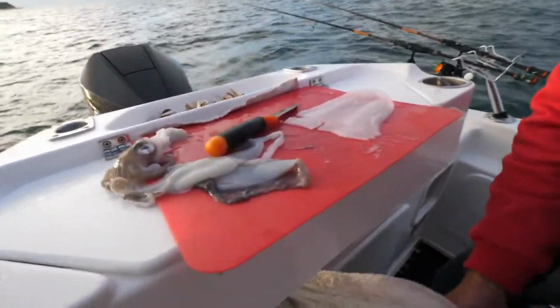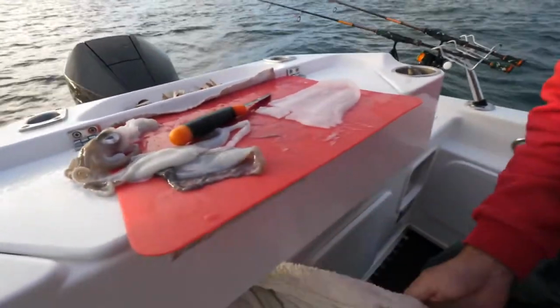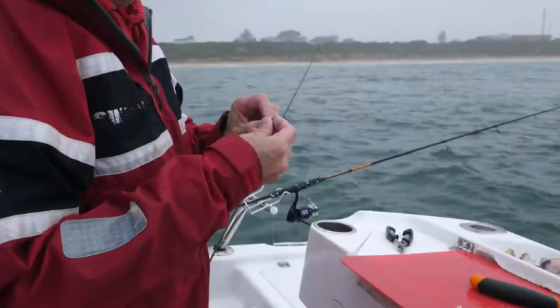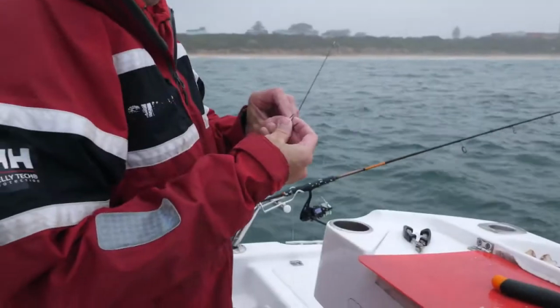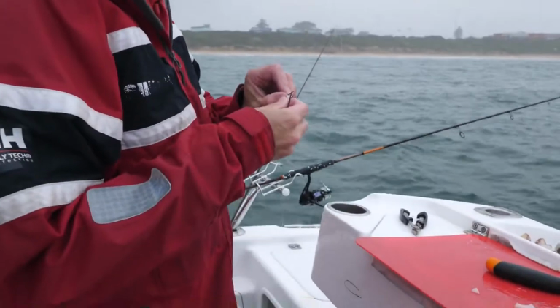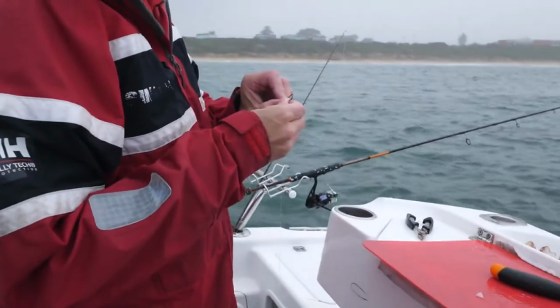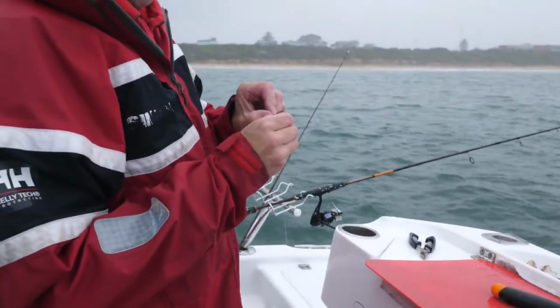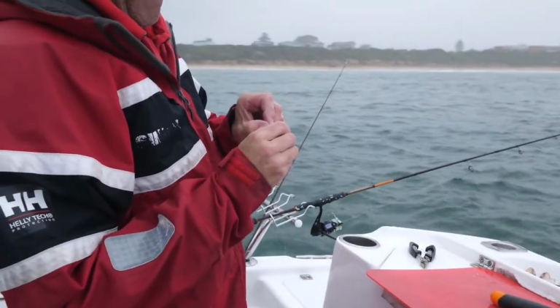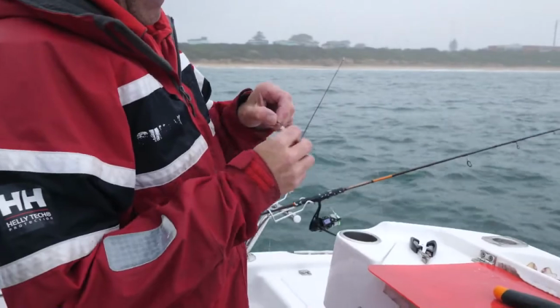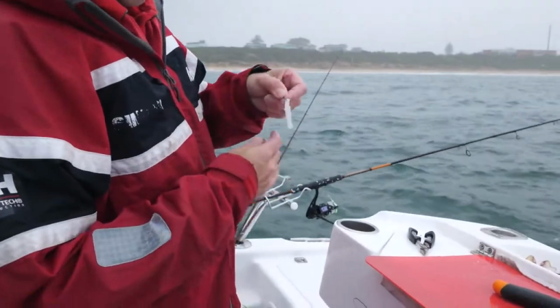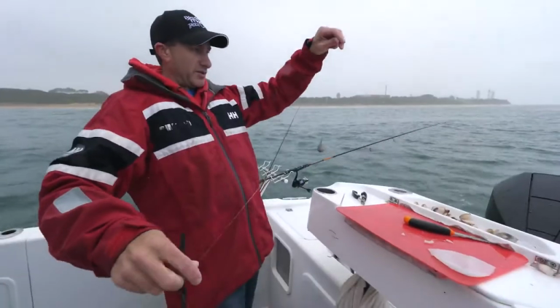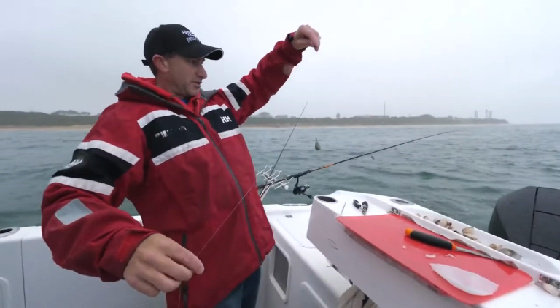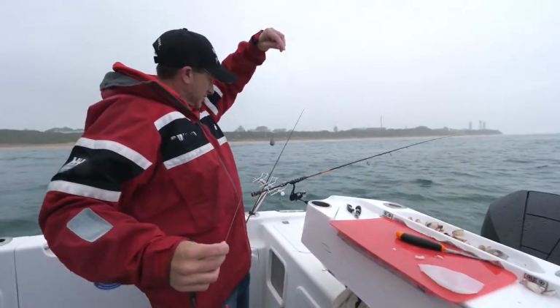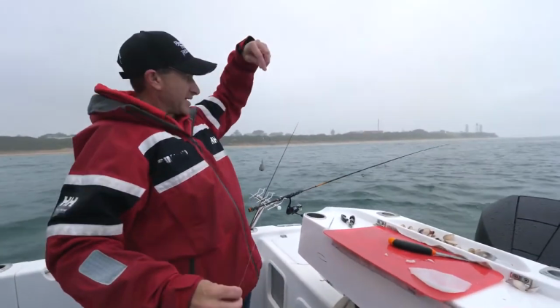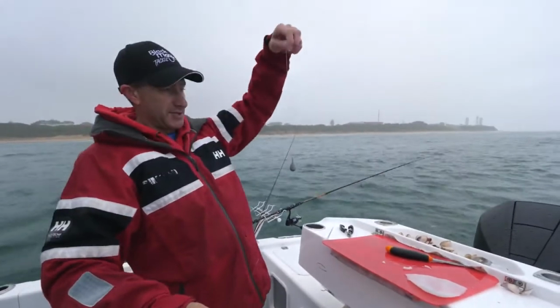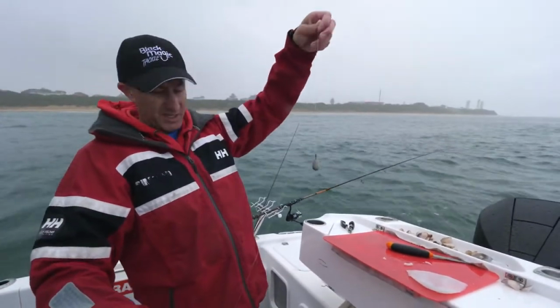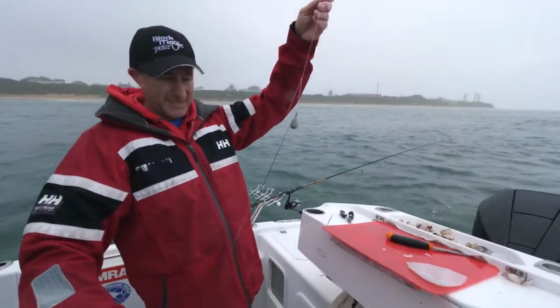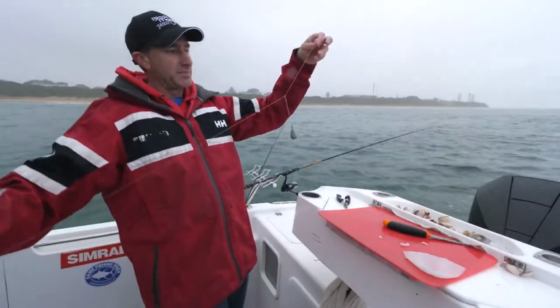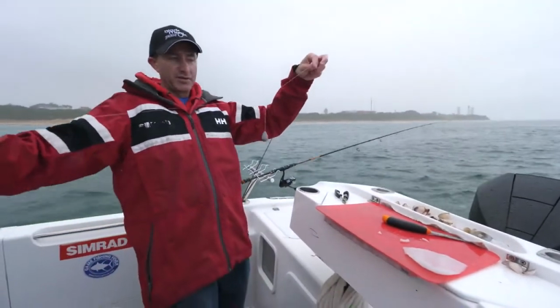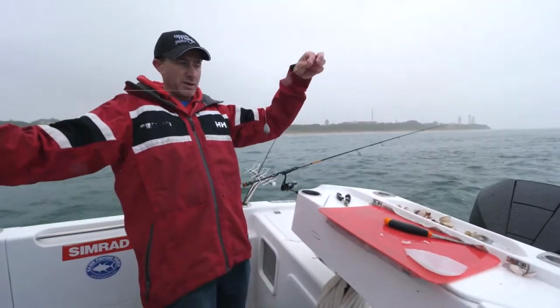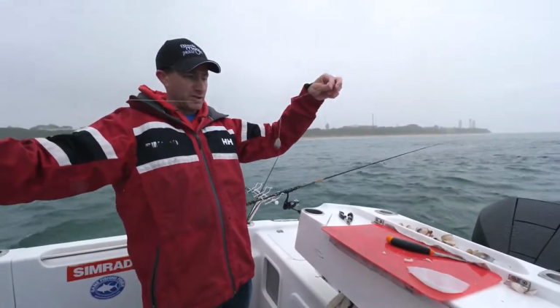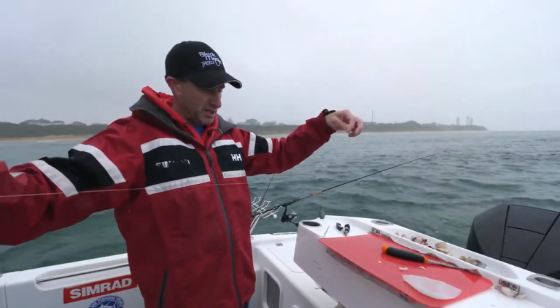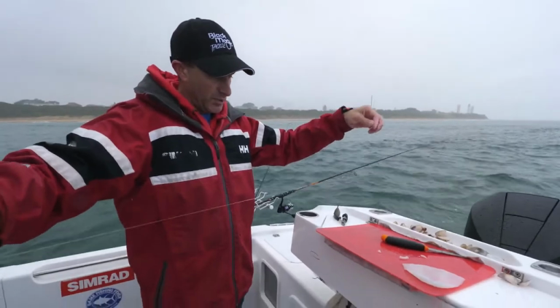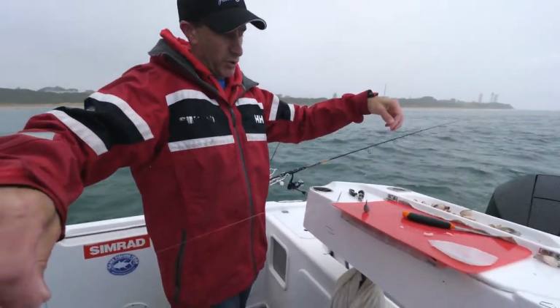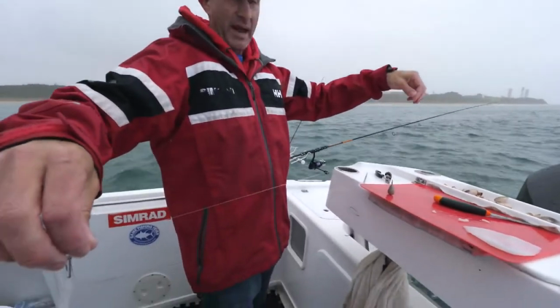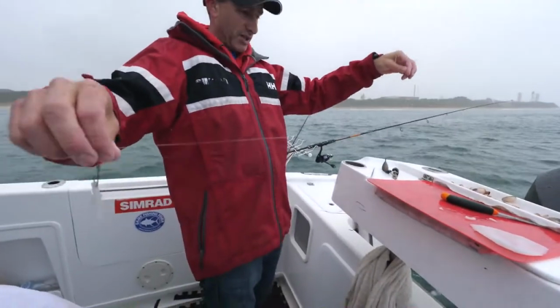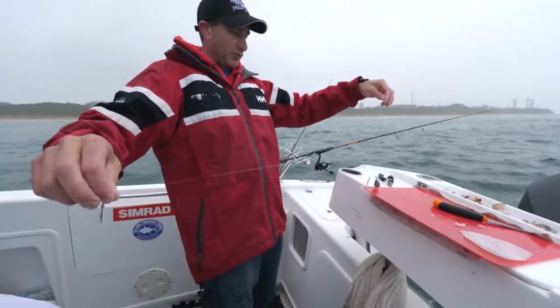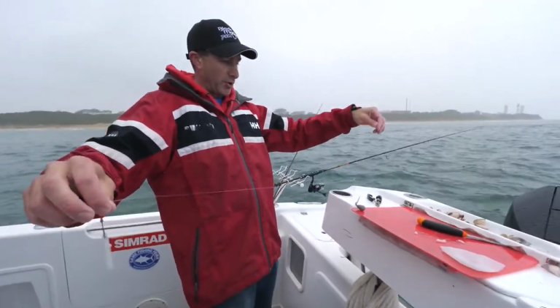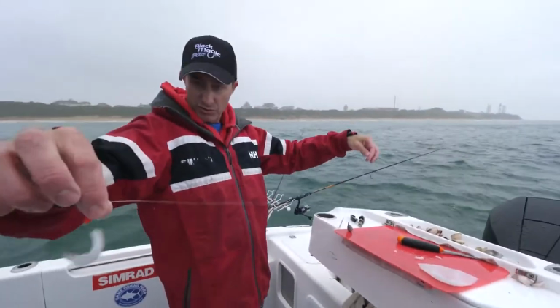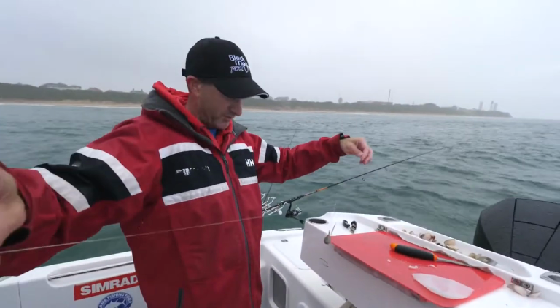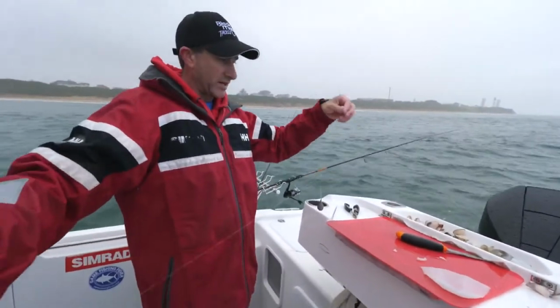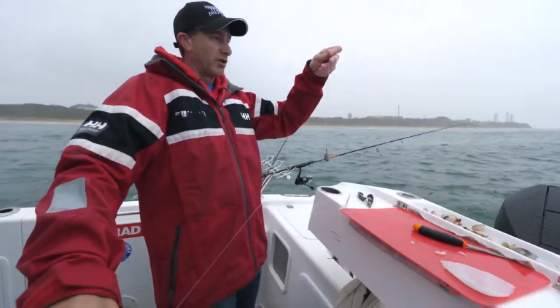You'll see here — this is my rig on this rod, which is my bait cast. It's an extended paternoster. A paternoster, we generally talk about having the sinker on the bottom and the dropper of line coming off.